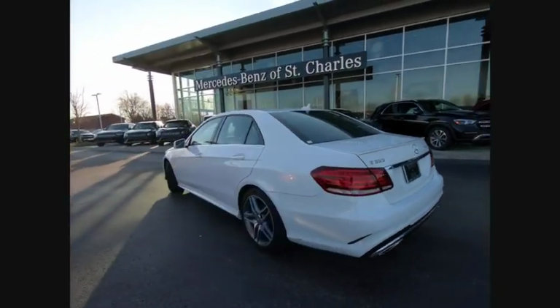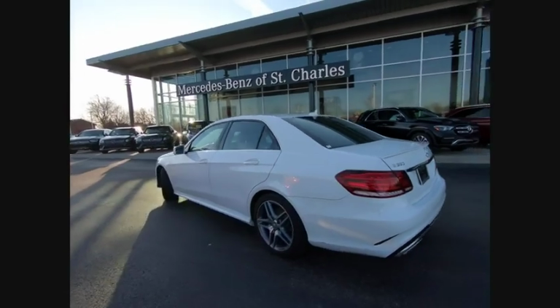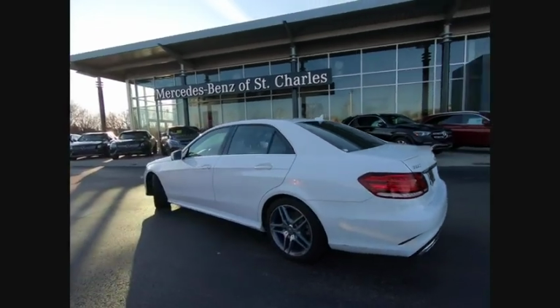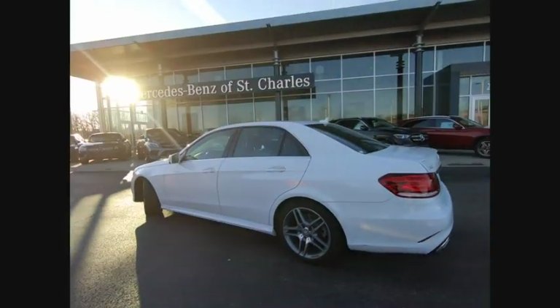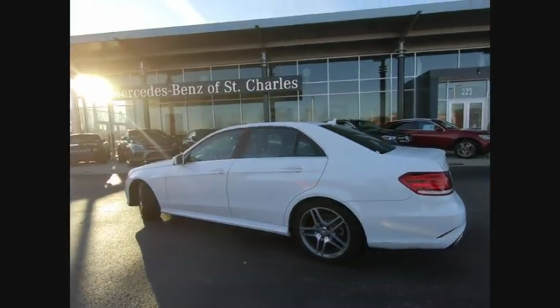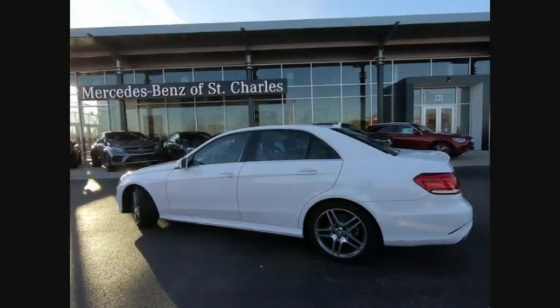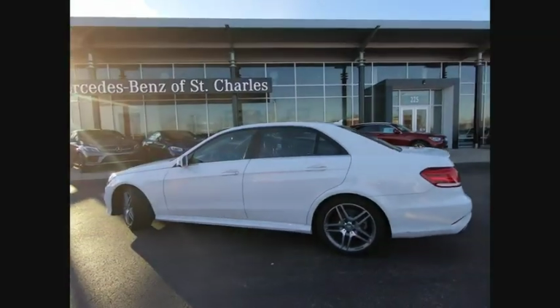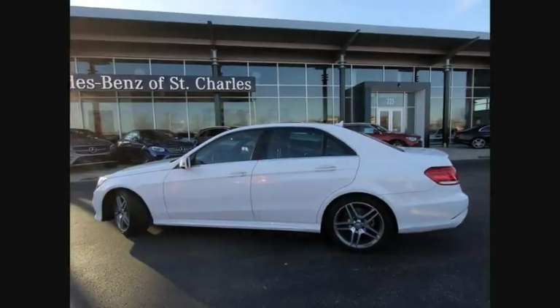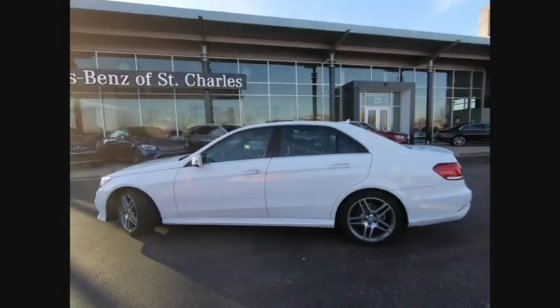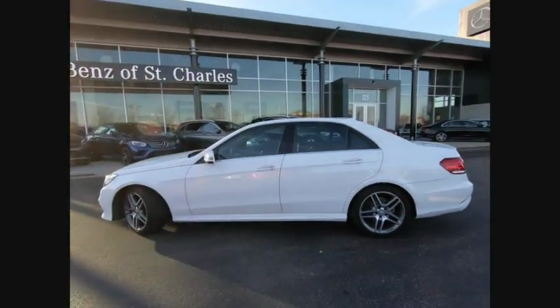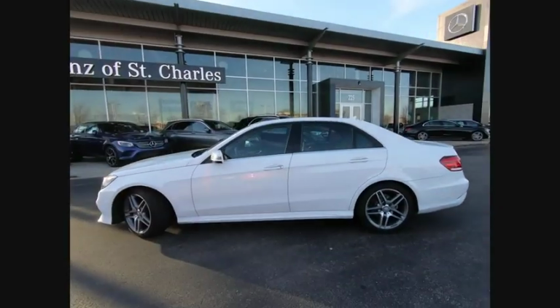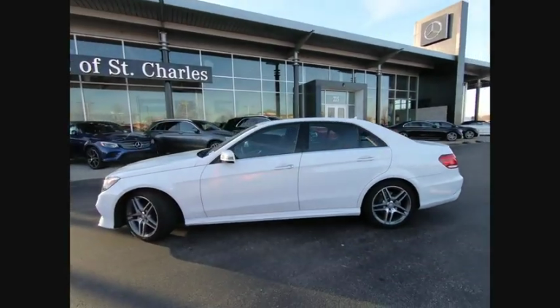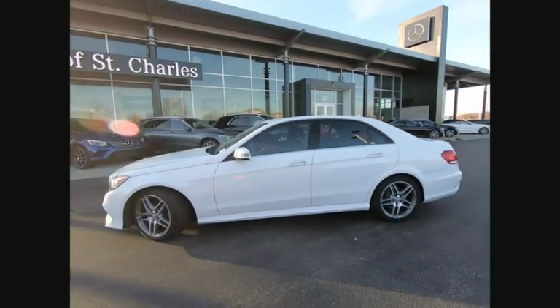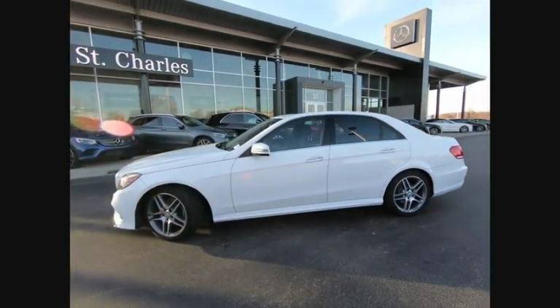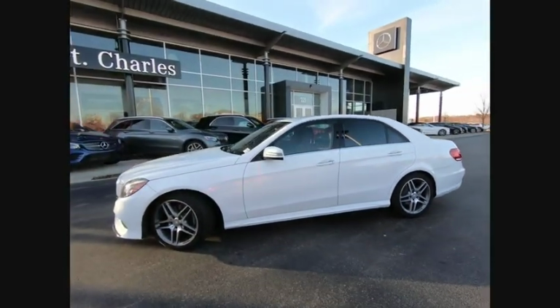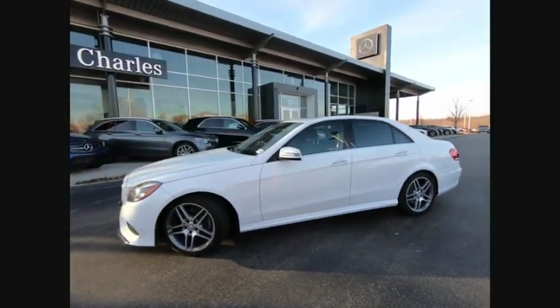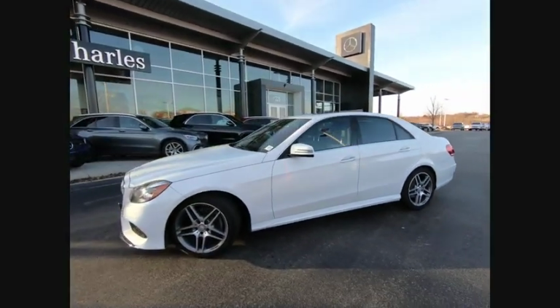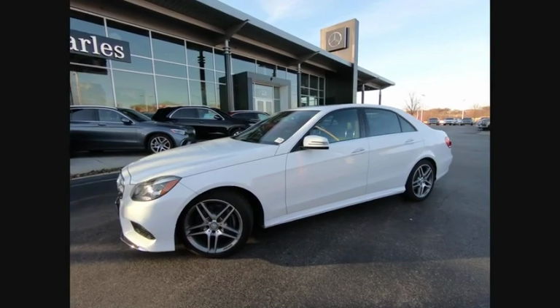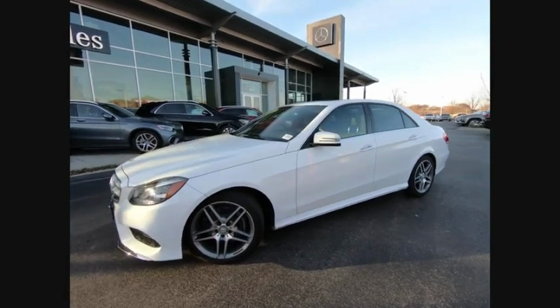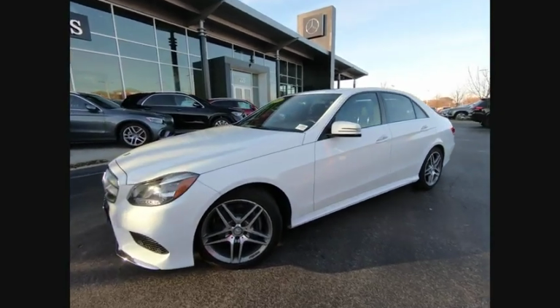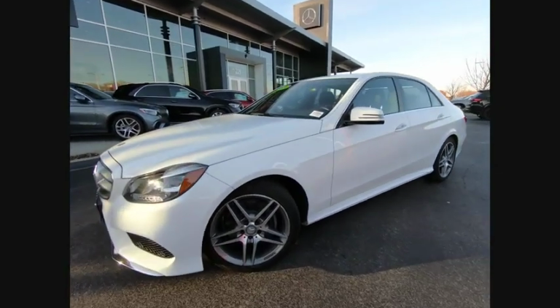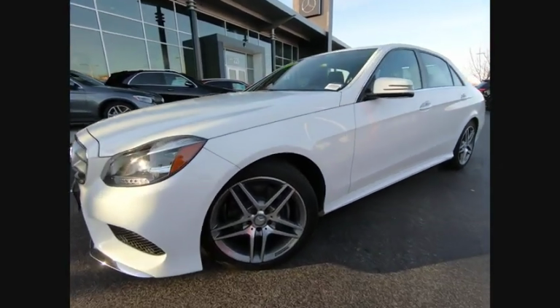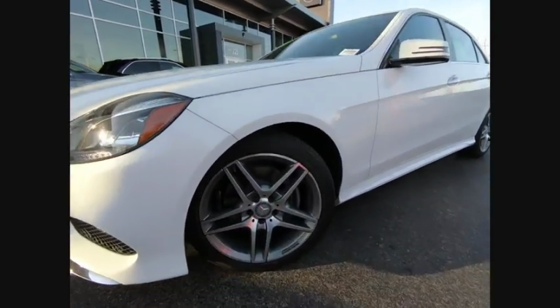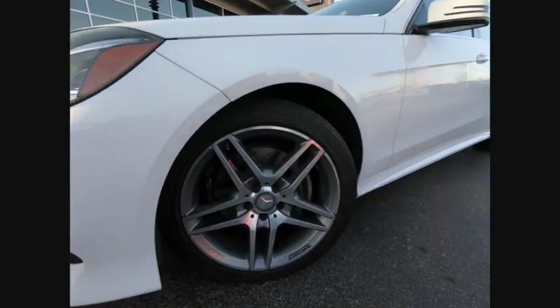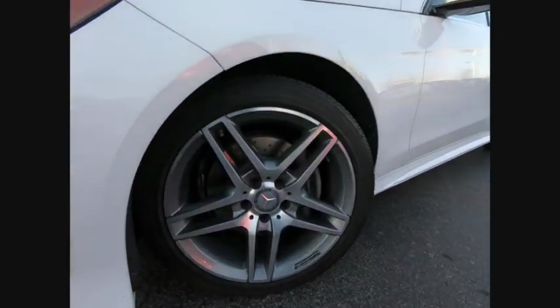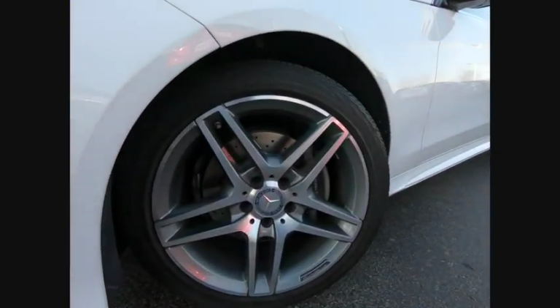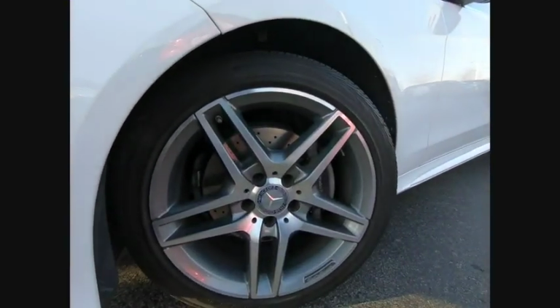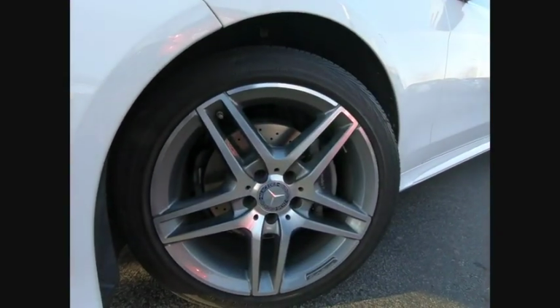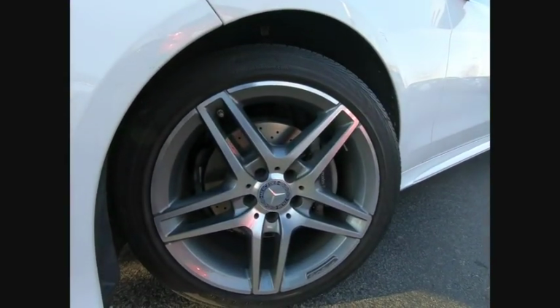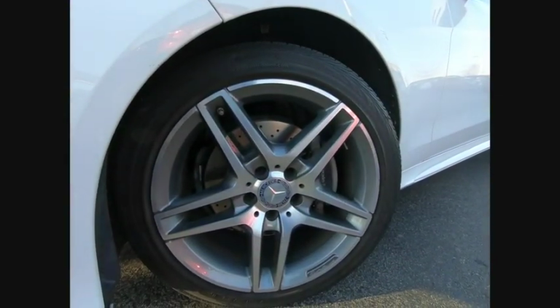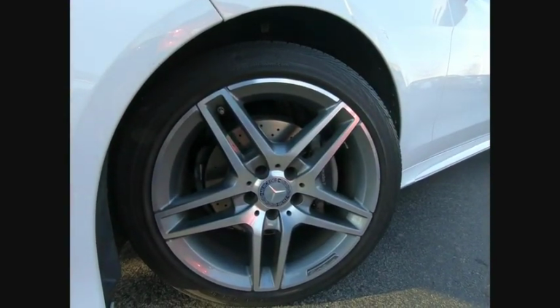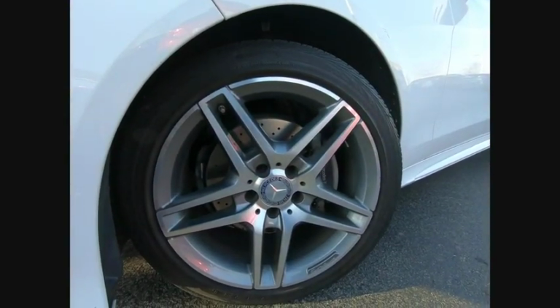Daytime running lights, ambient lighting, power brakes, braking assist, rear fog light. Drive away with a great deal on this vehicle. Call or stop in today.